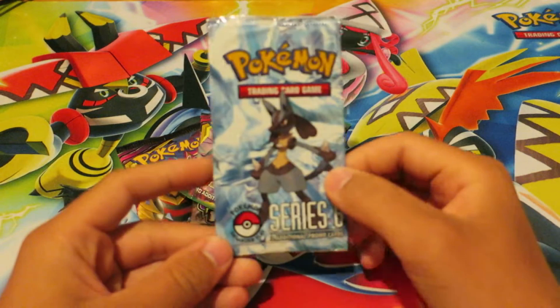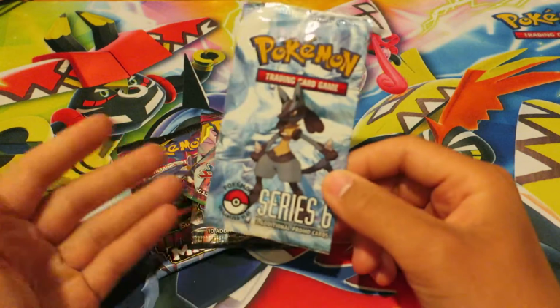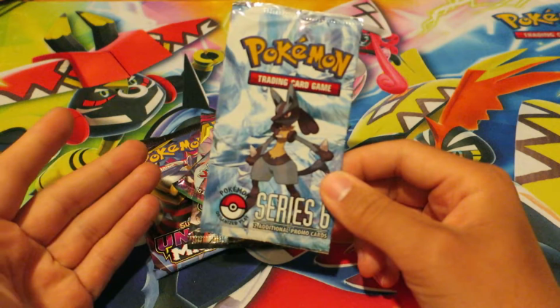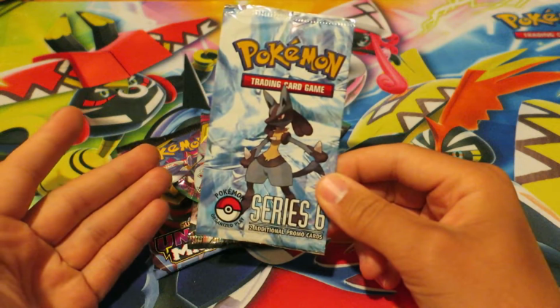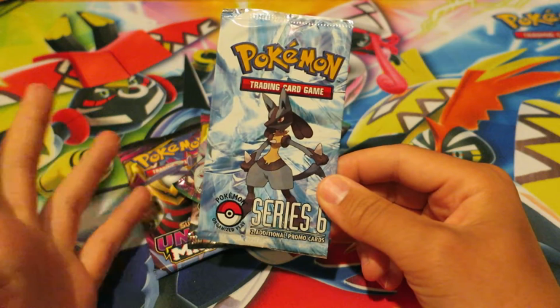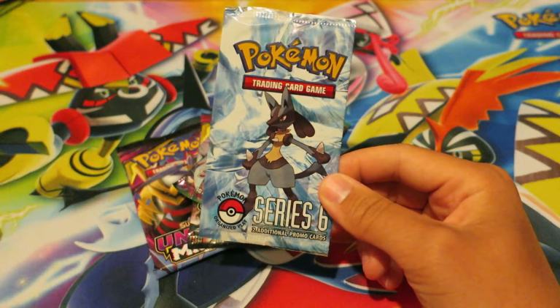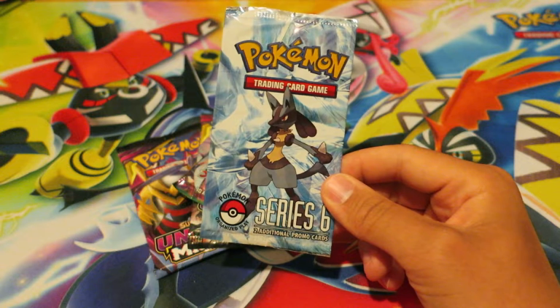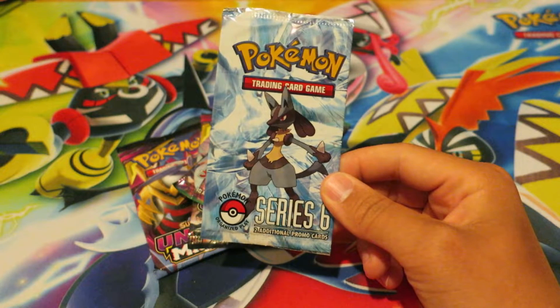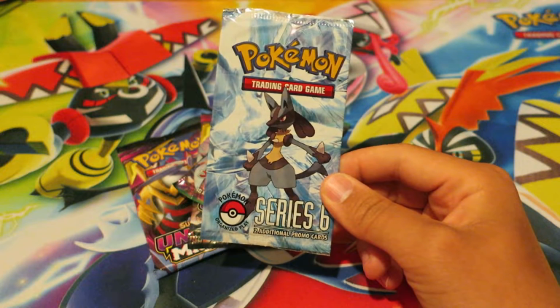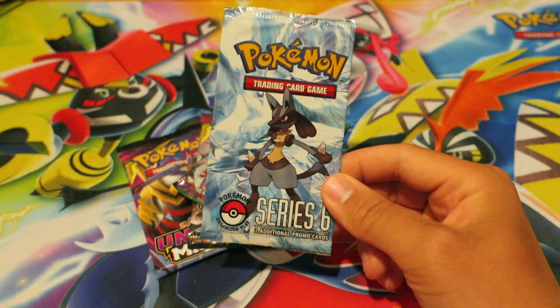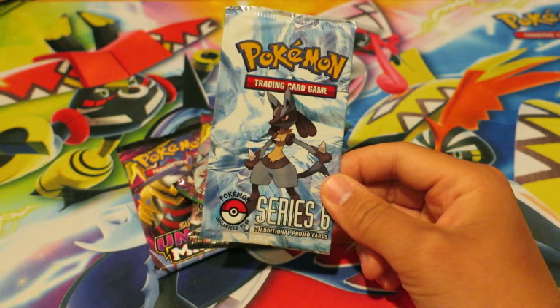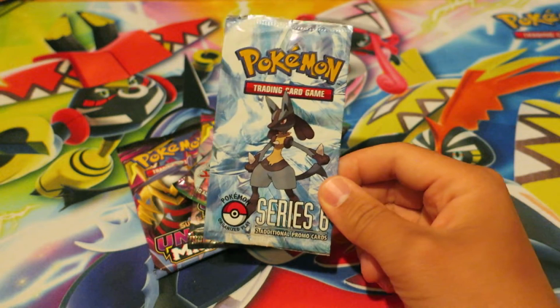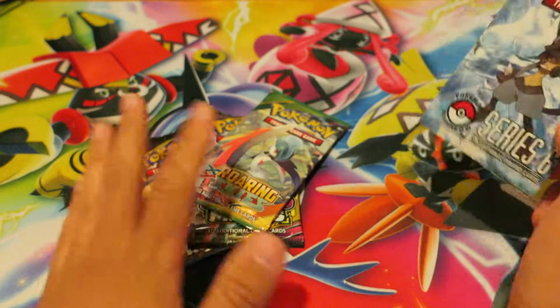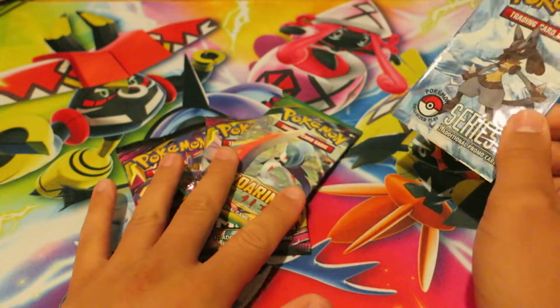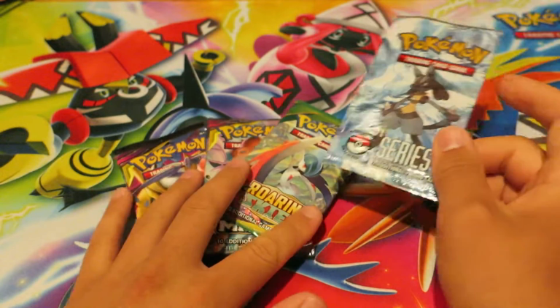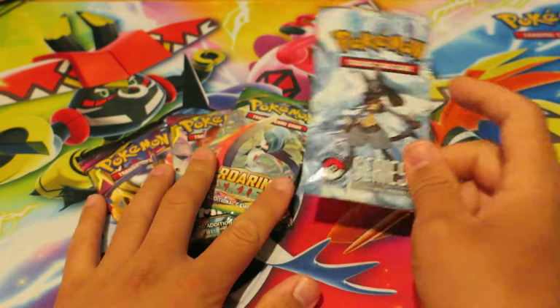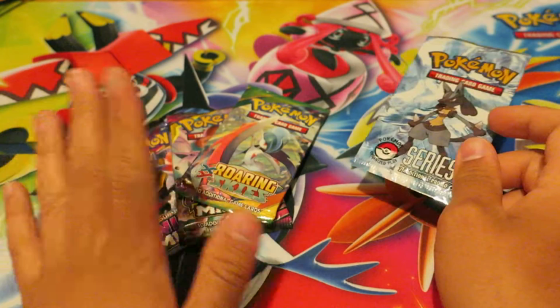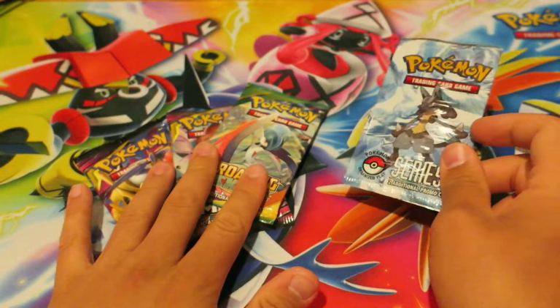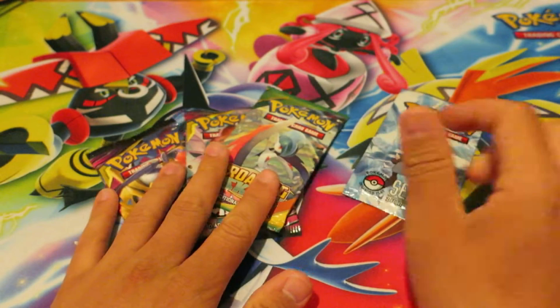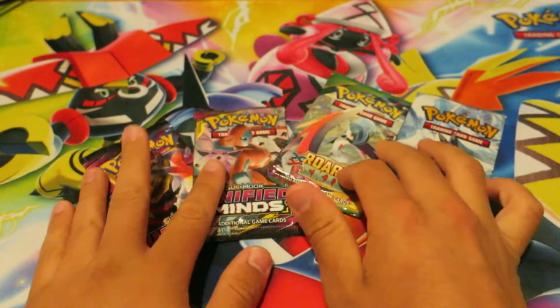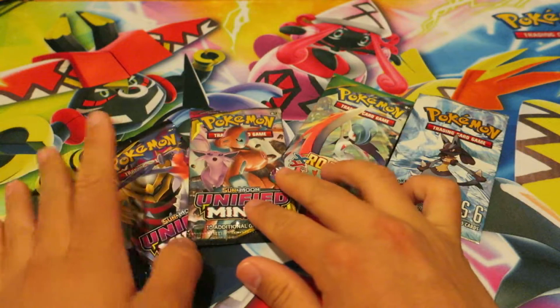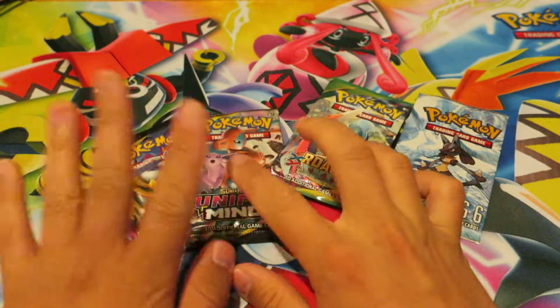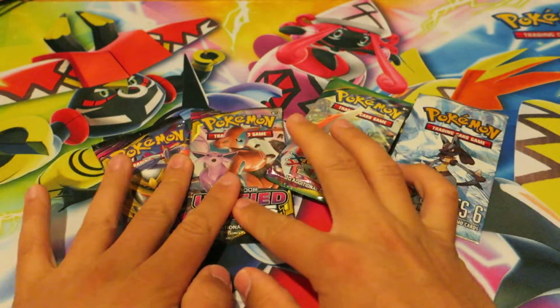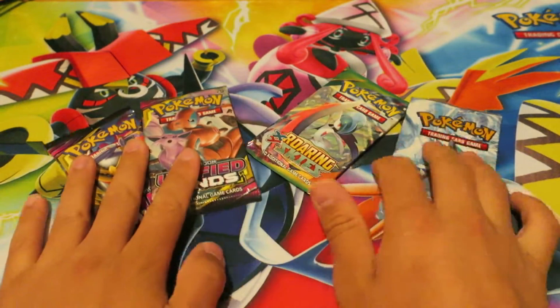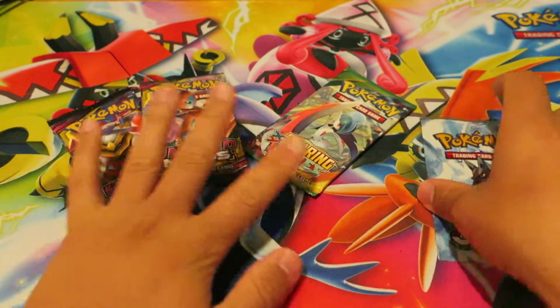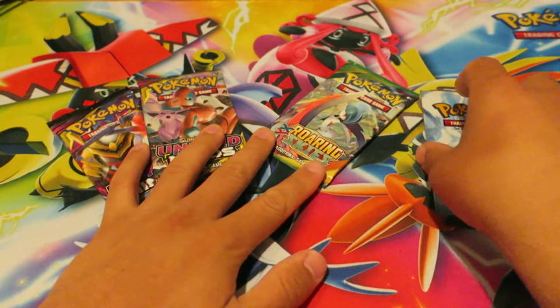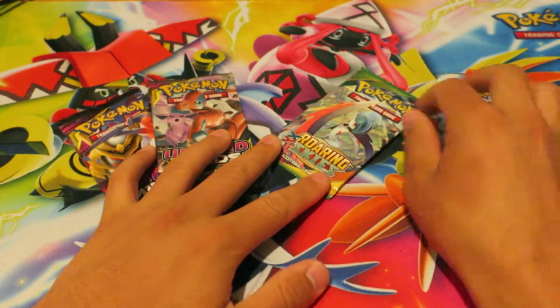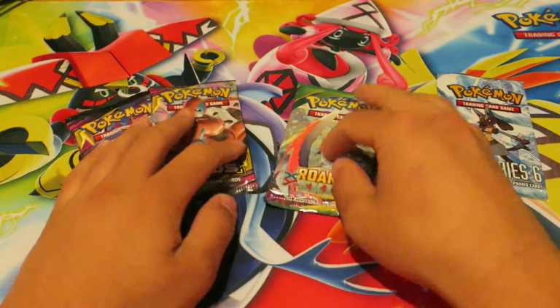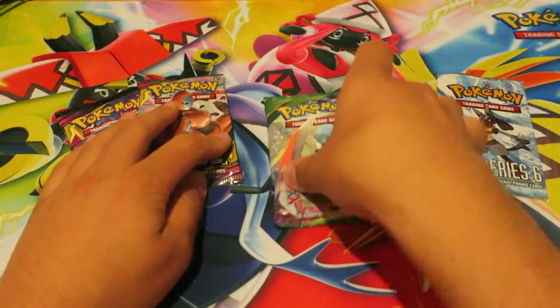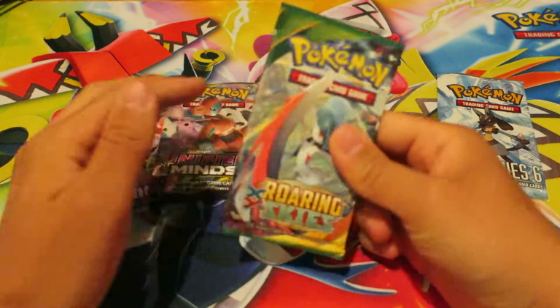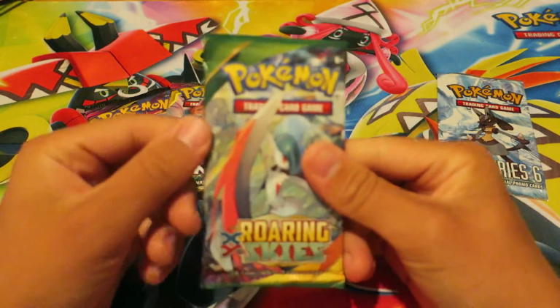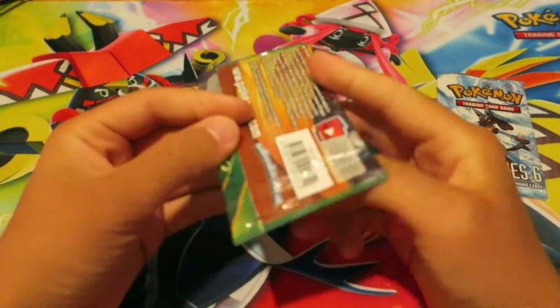I've never opened up one of these. The Pop Series 5 is the infamous one that goes for like $200. With that, let's go ahead — we got this one, we got a Roaring Skies Pokemon Booster Pack, and we got two Unified Minds Pokemon Booster Packs. Let's go ahead and start with the Roaring Skies today.